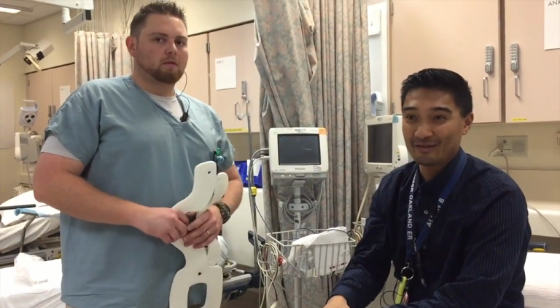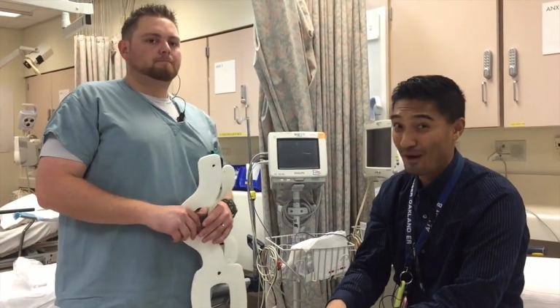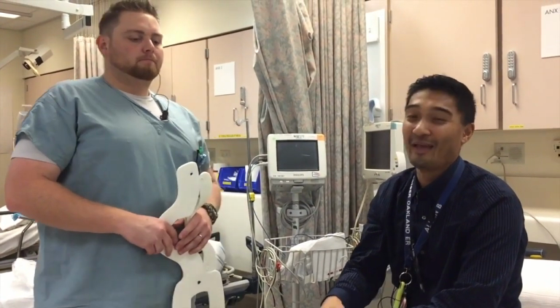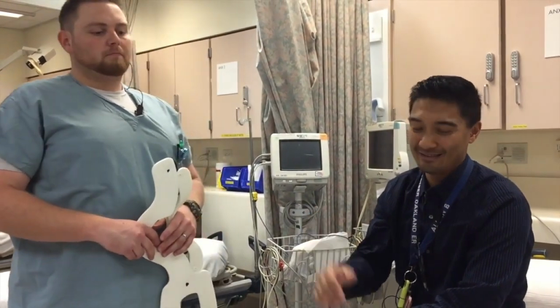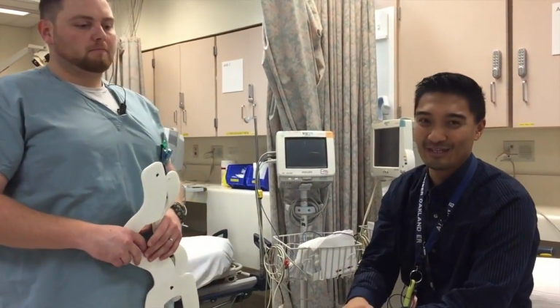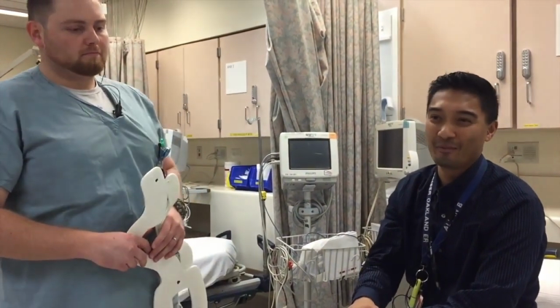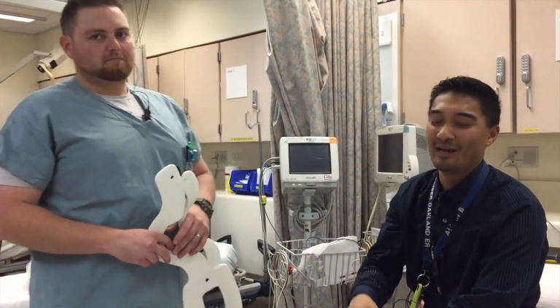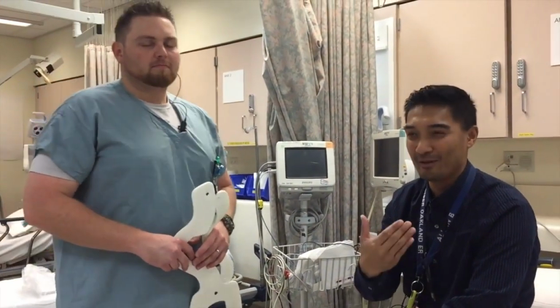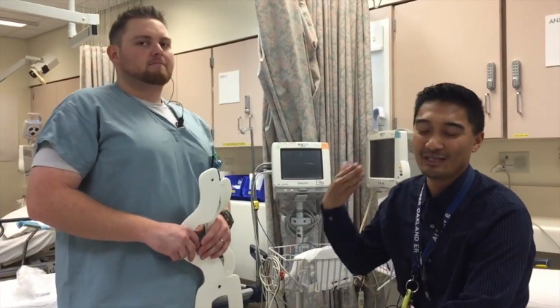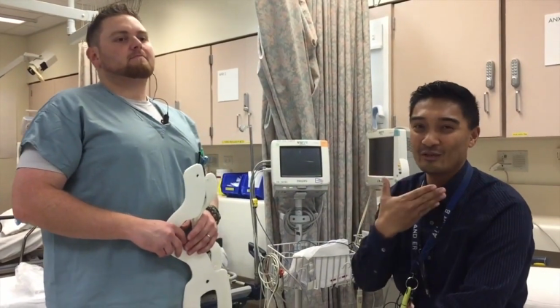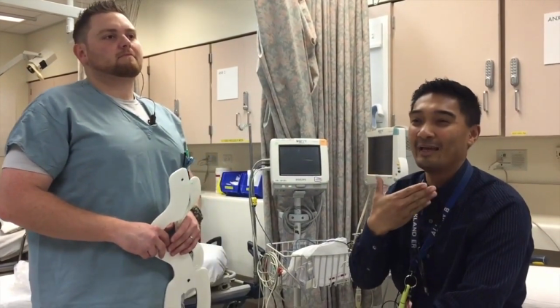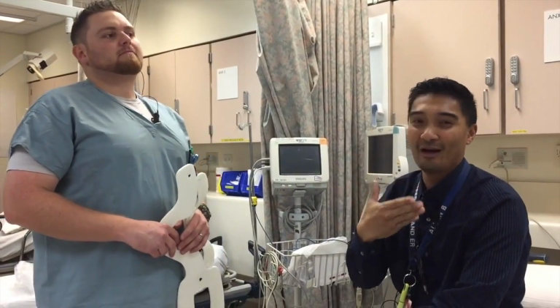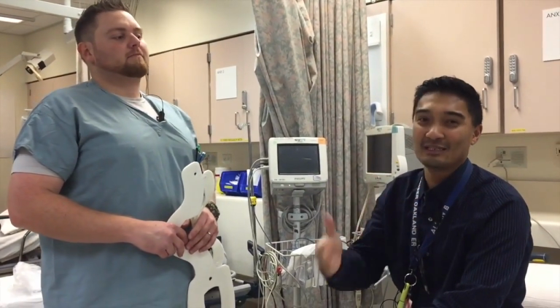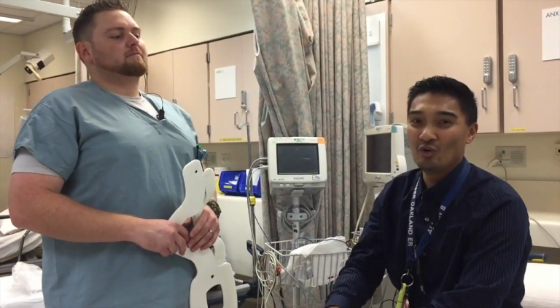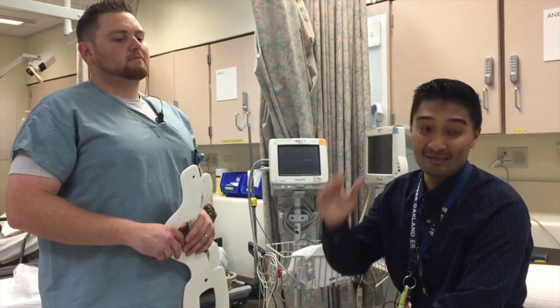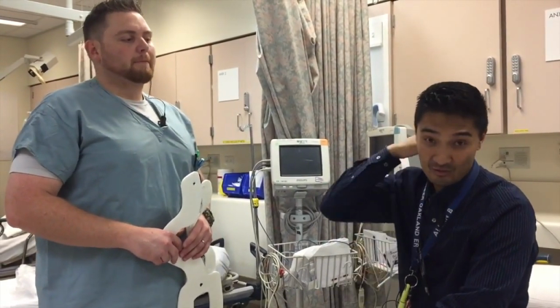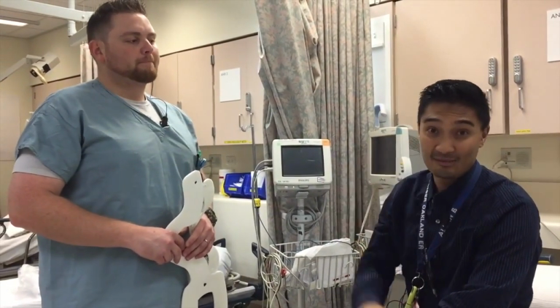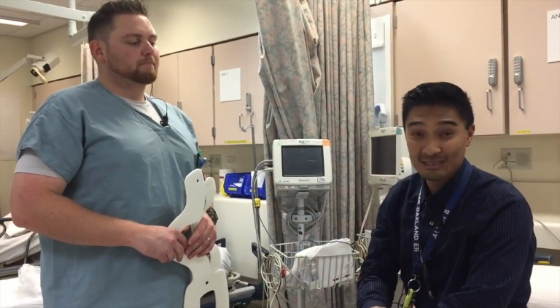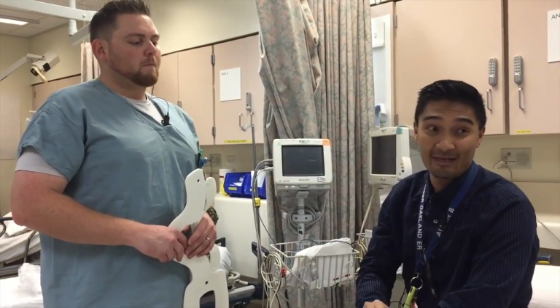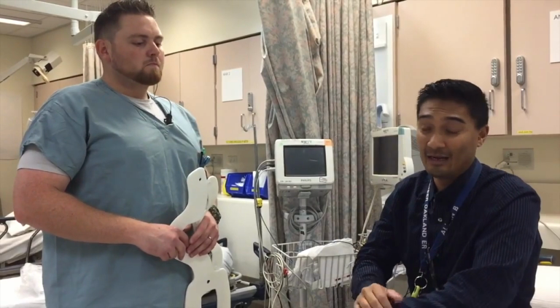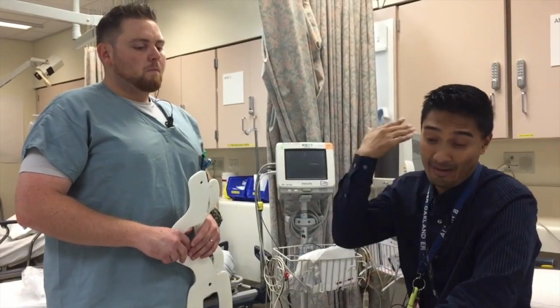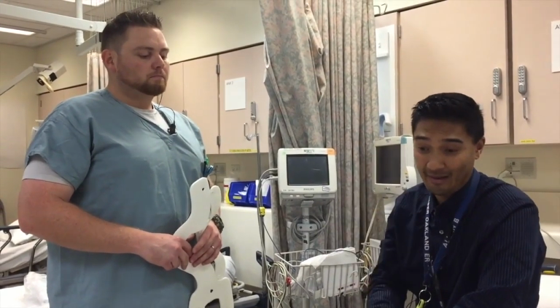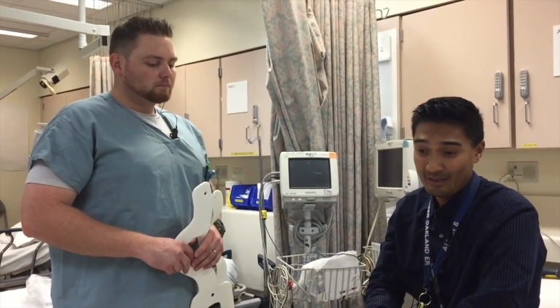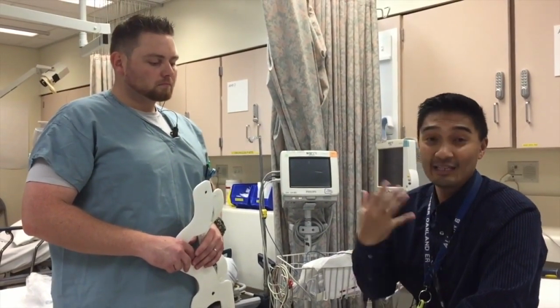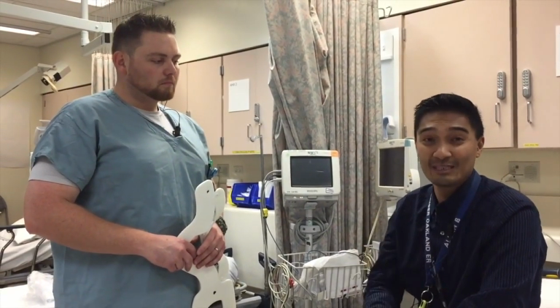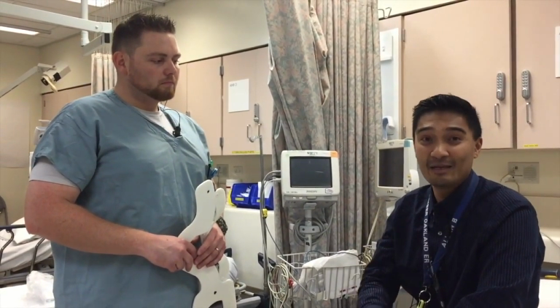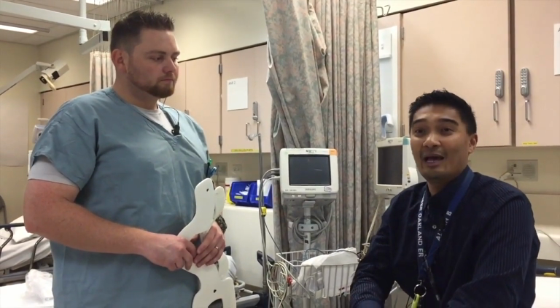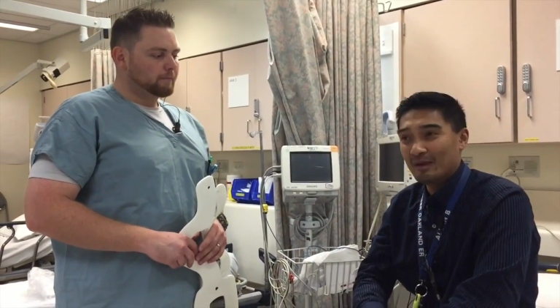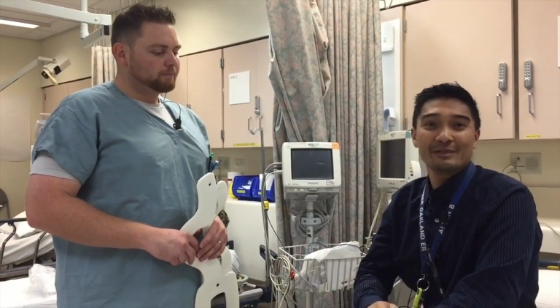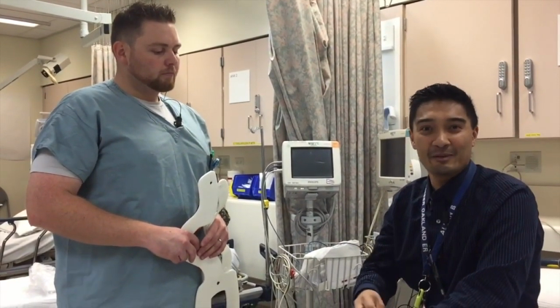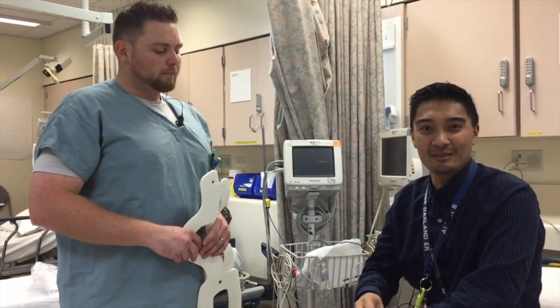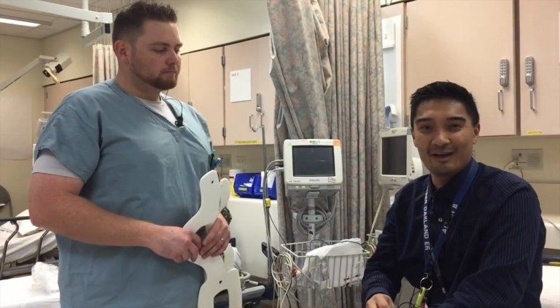There is an improper way, but Jake's going to show us how to properly do it — how to properly measure it and put it on a patient who has any issues with C-spine. Any issues with C-spine, make sure we take the correct precautions to put this thing on.